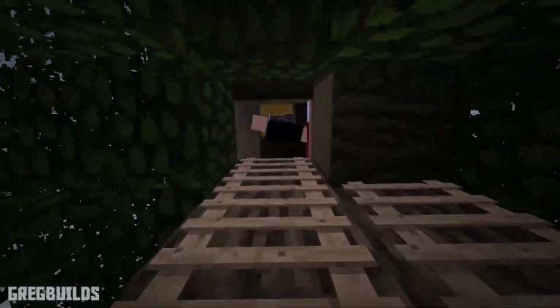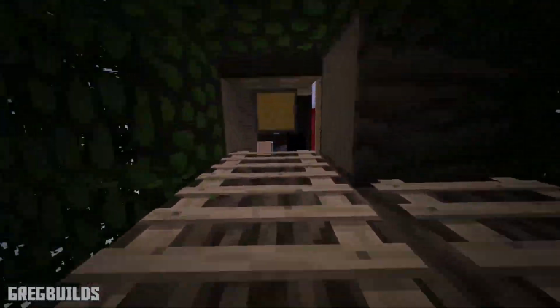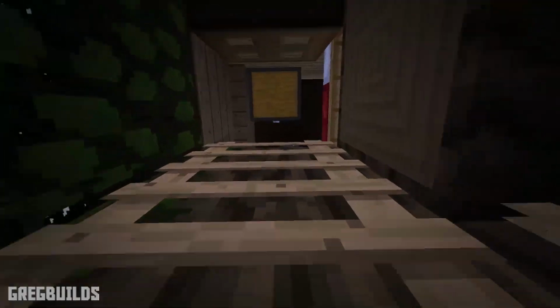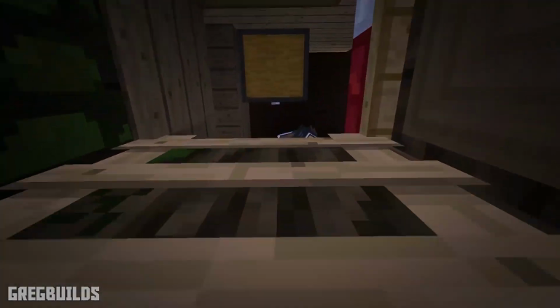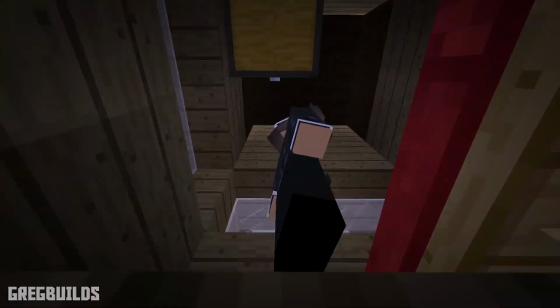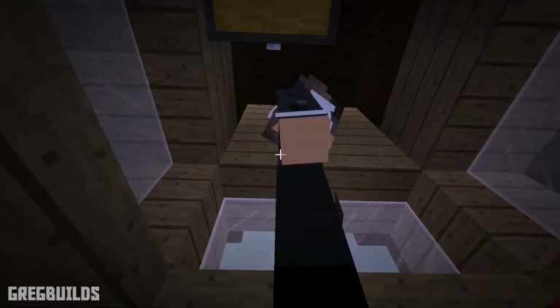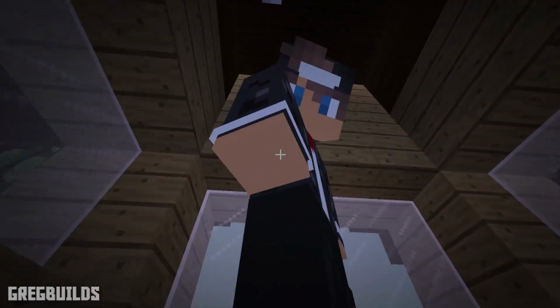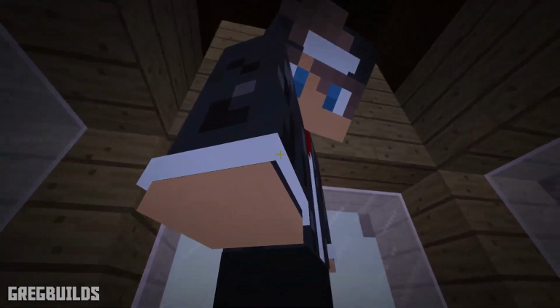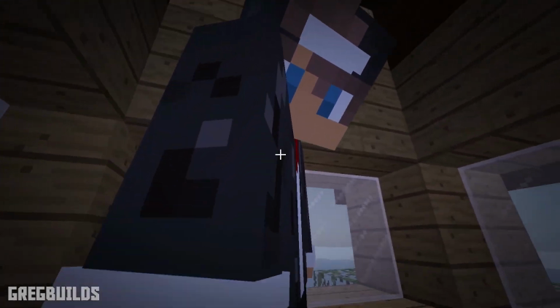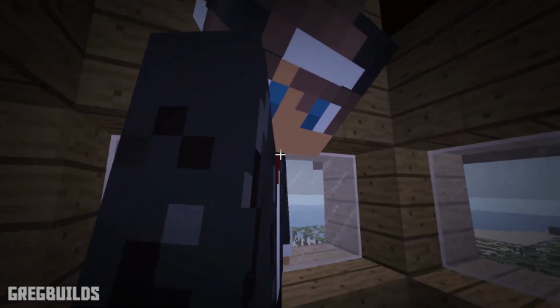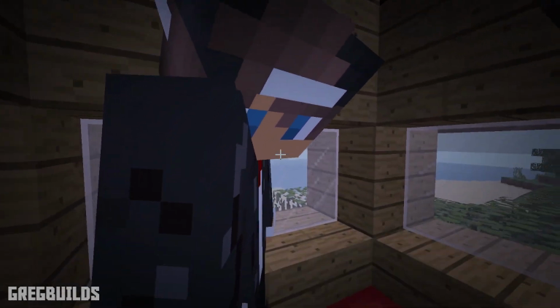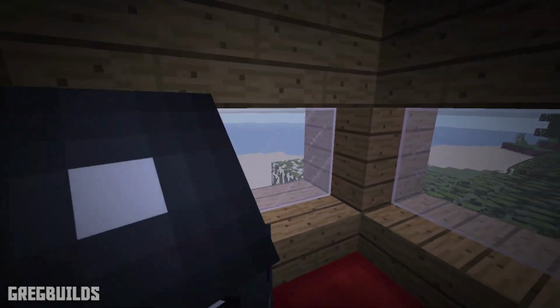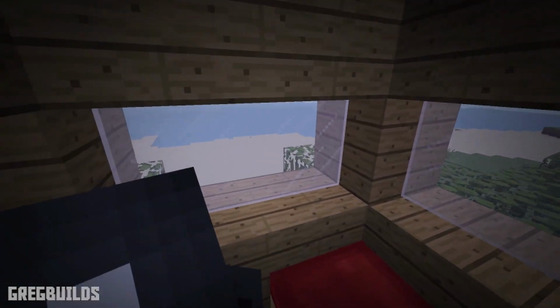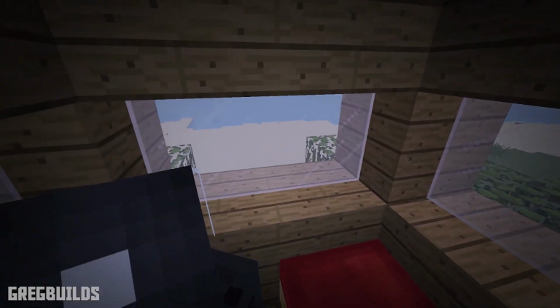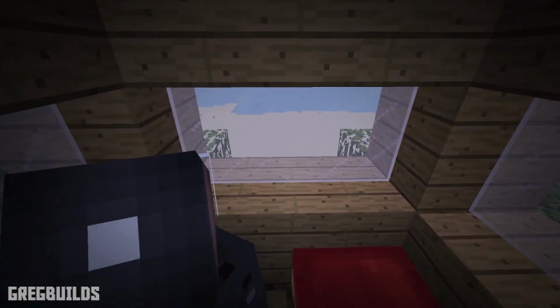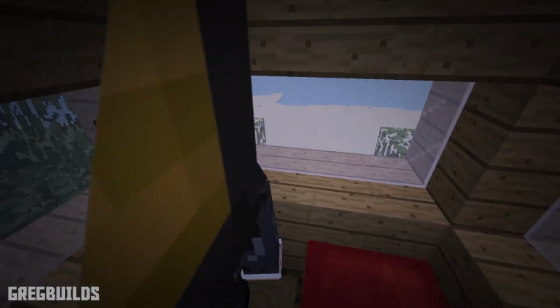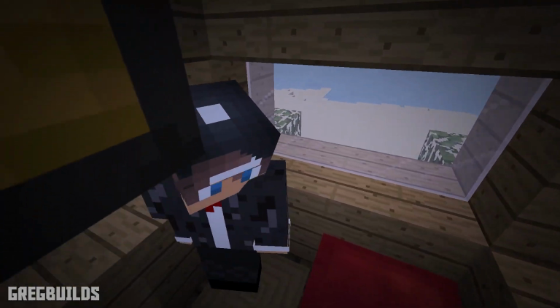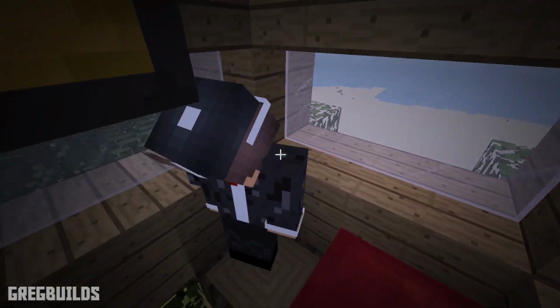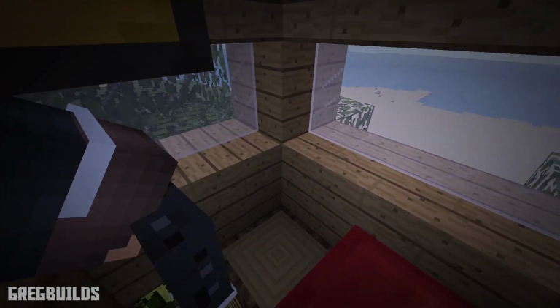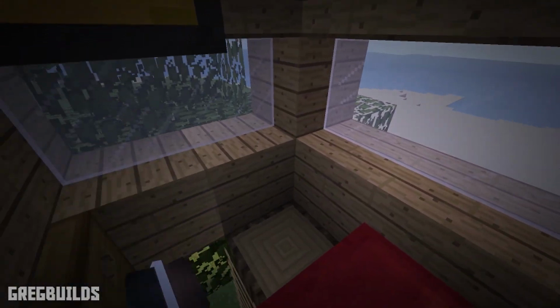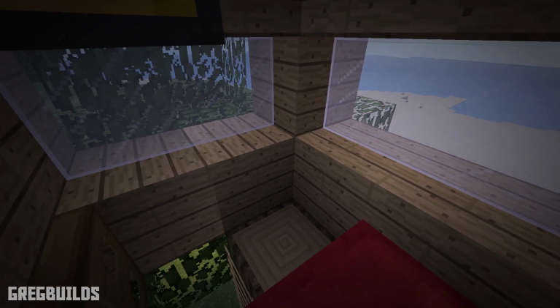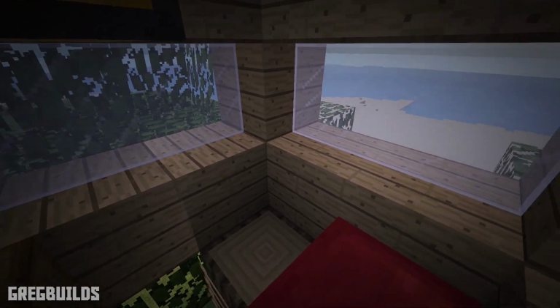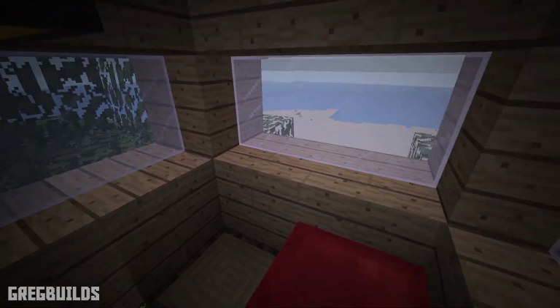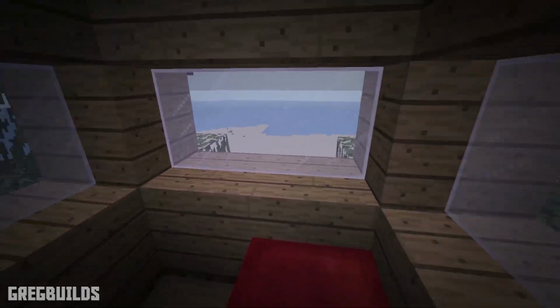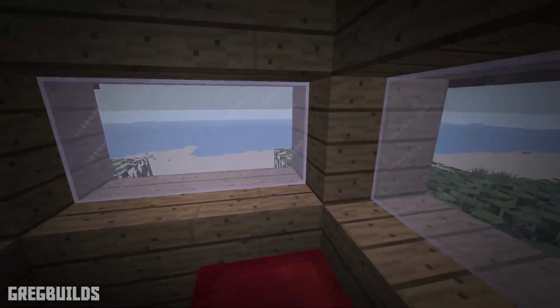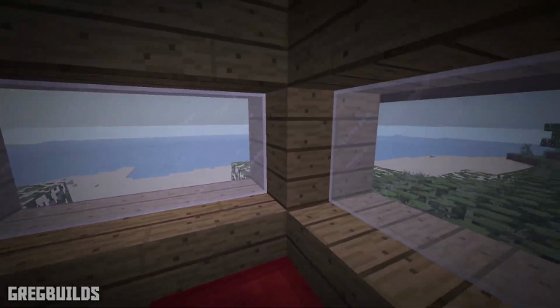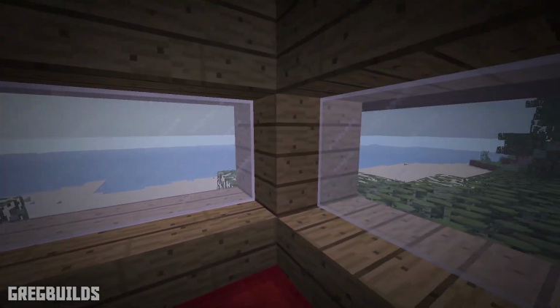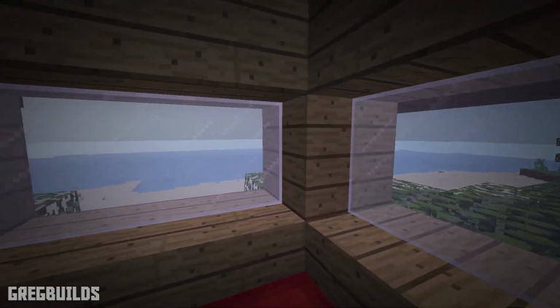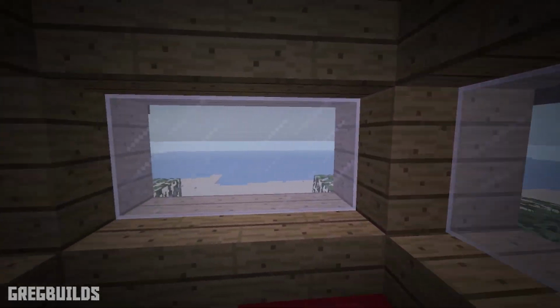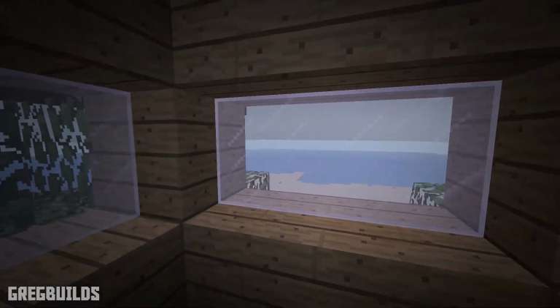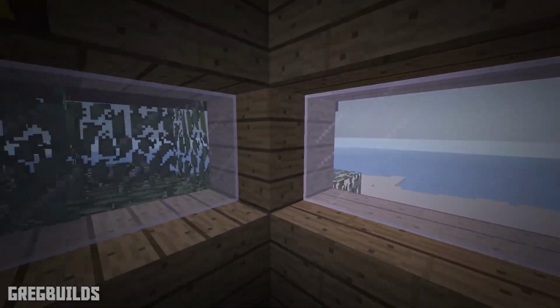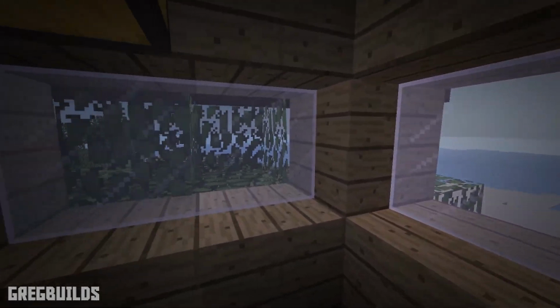This survival house has a bed and a small chest inside. This build is broken down into 3 steps, and without further ado let's start the build.